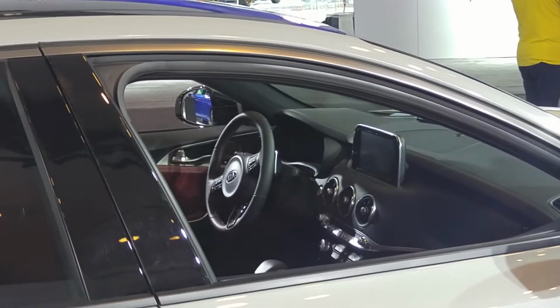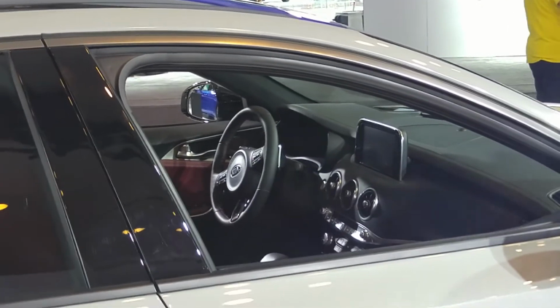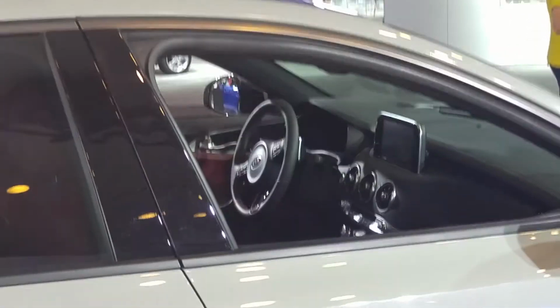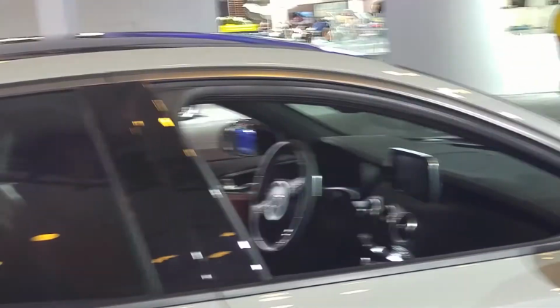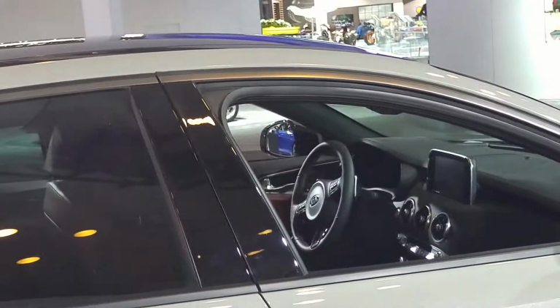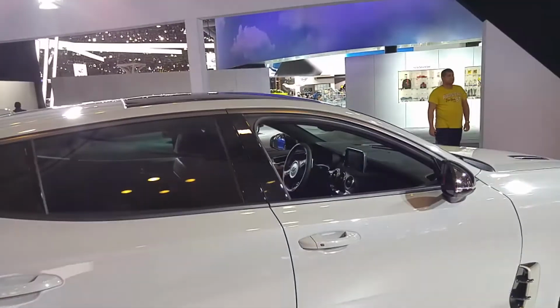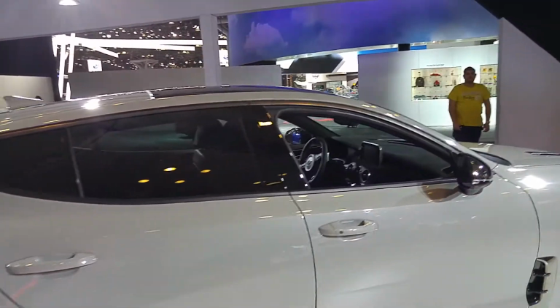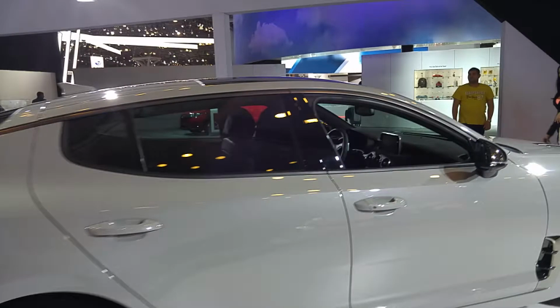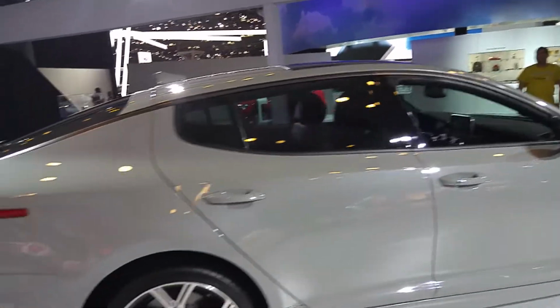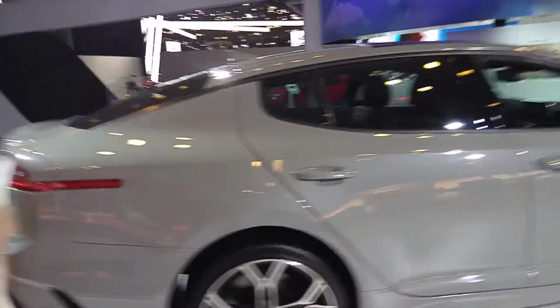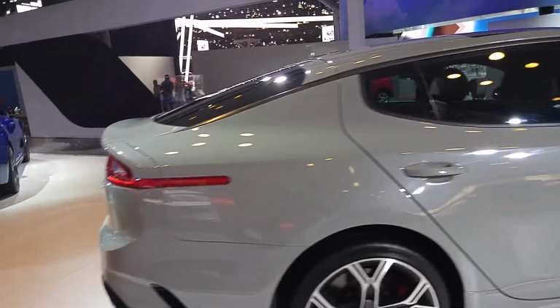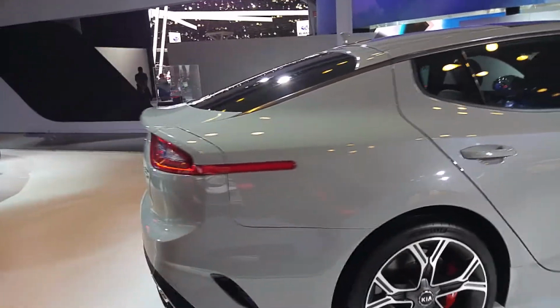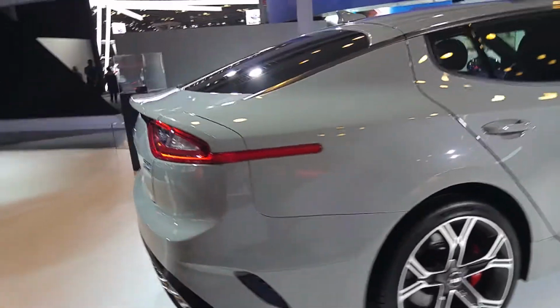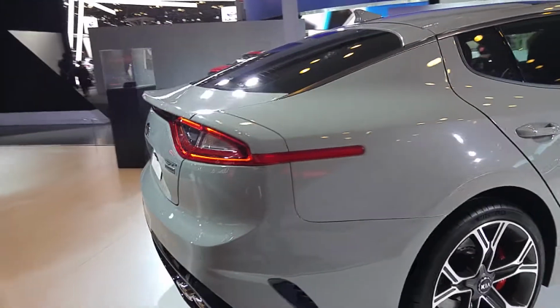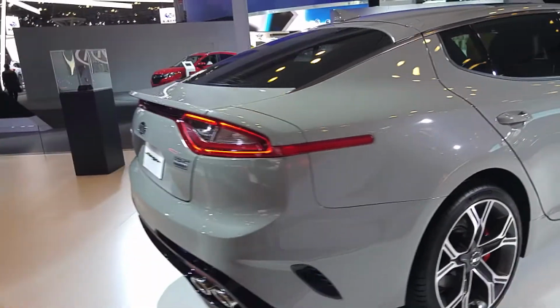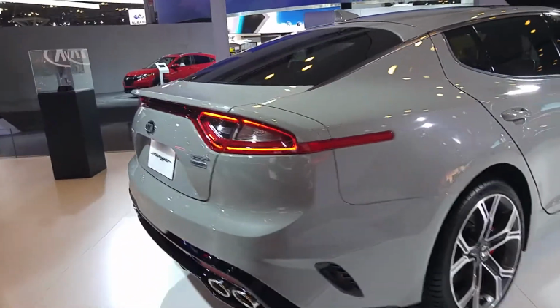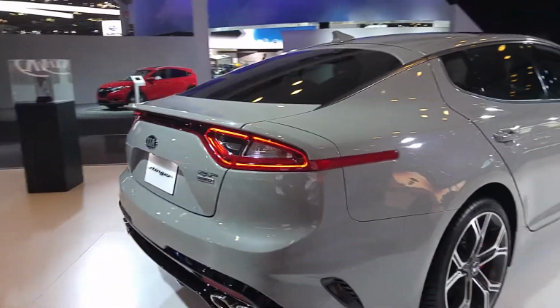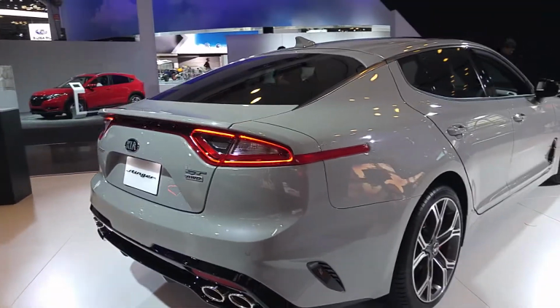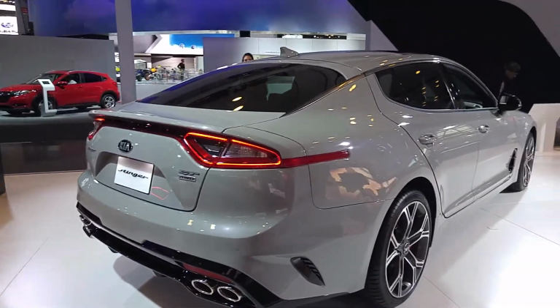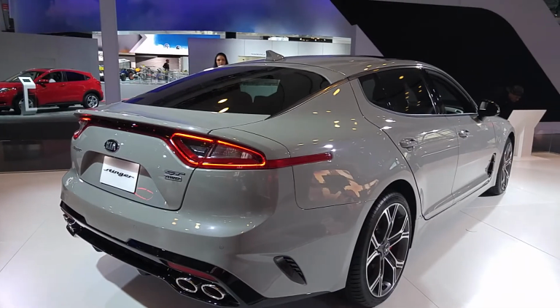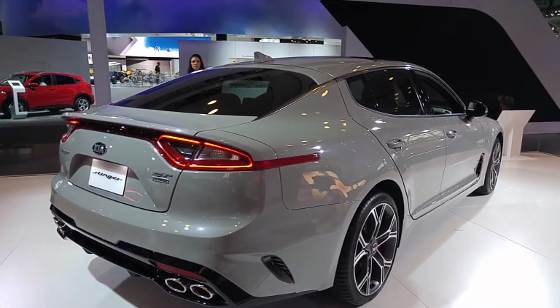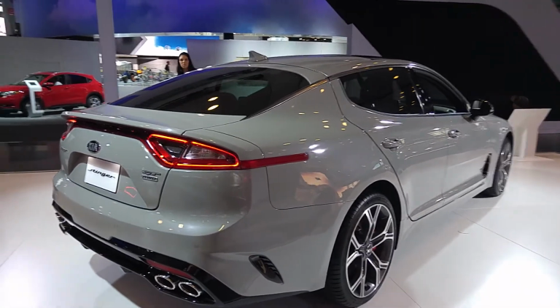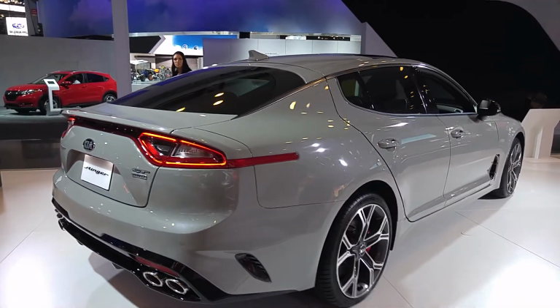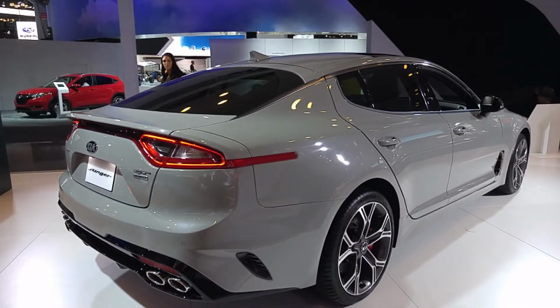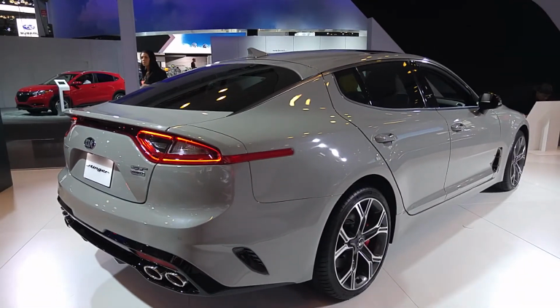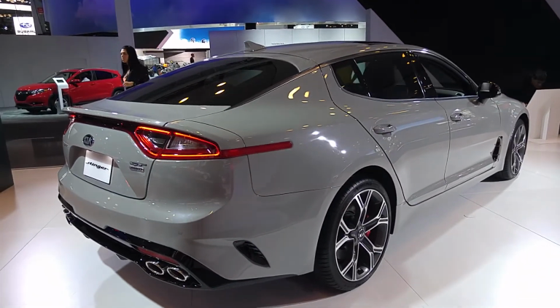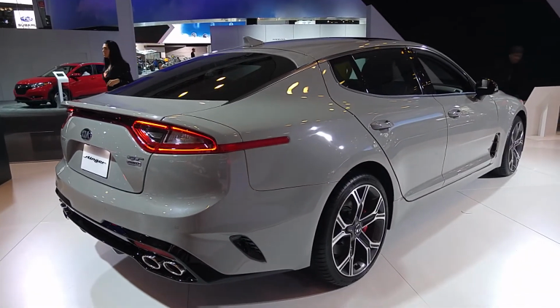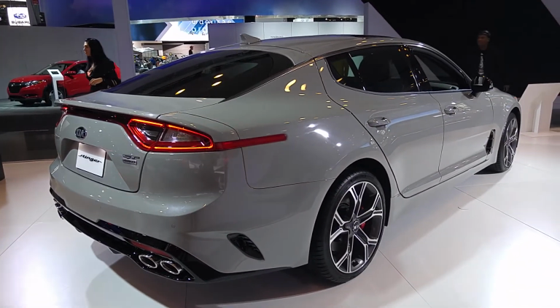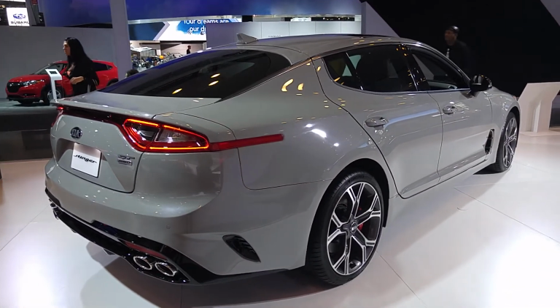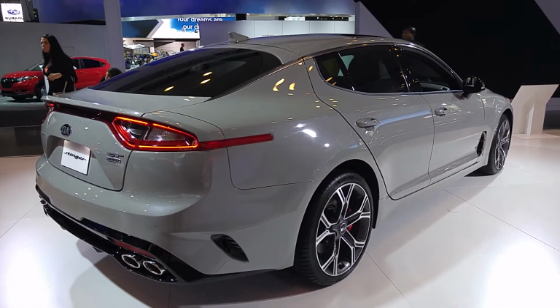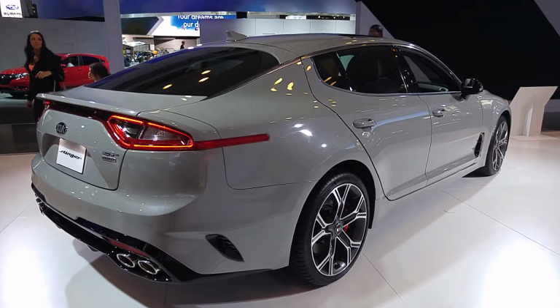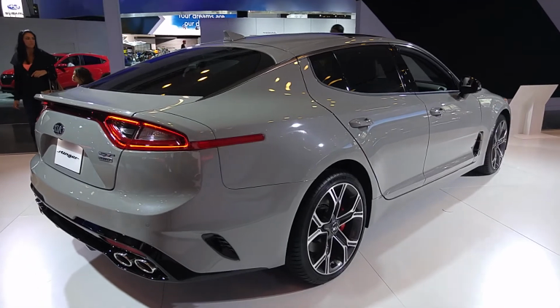Again, here at Honda we are giving away a brand new 2017 Honda Civic to one very, very lucky auto show attendee. Head on over to a touchscreen kiosk or one of our product specialists to enter to win. Thank you so much for joining us here at the Honda display.